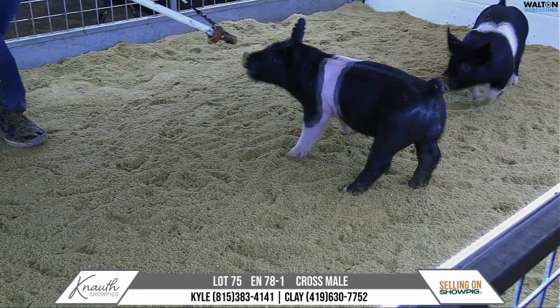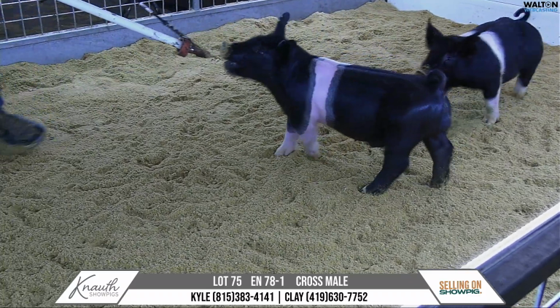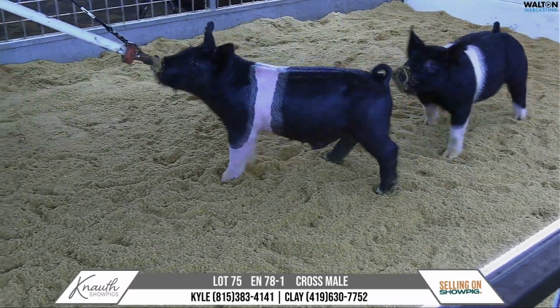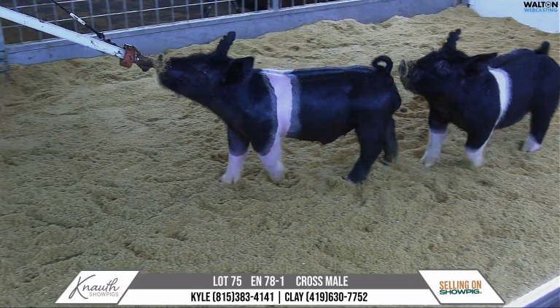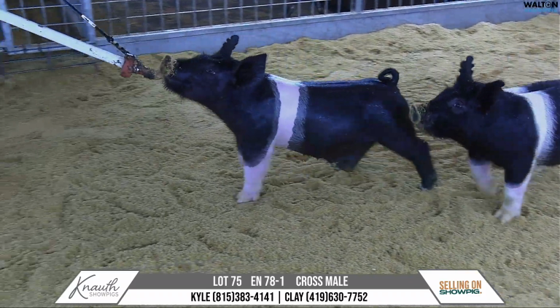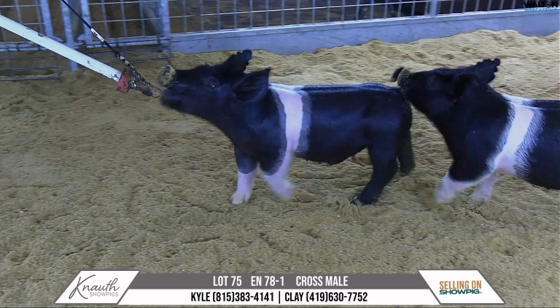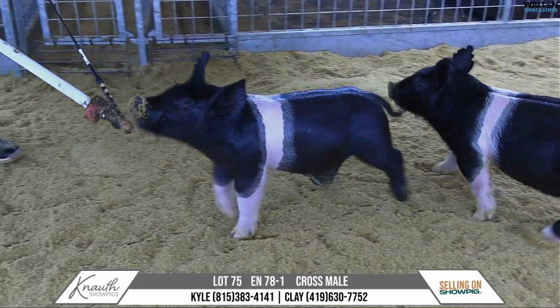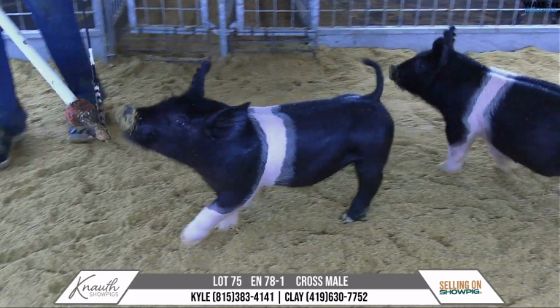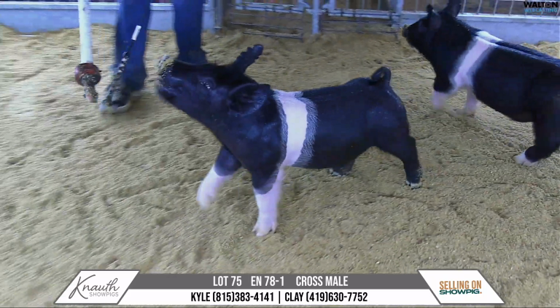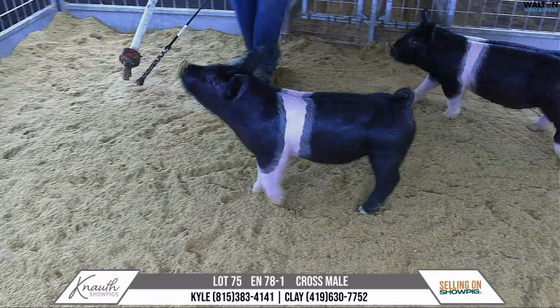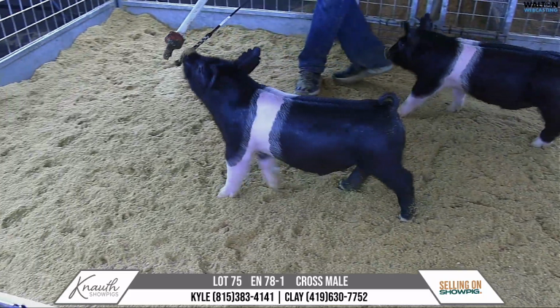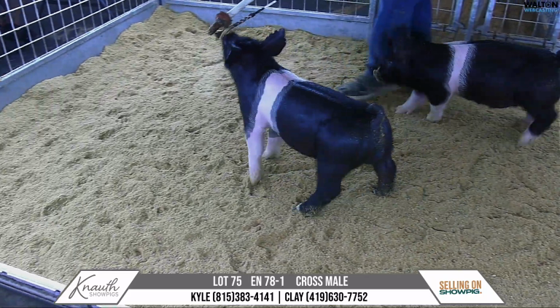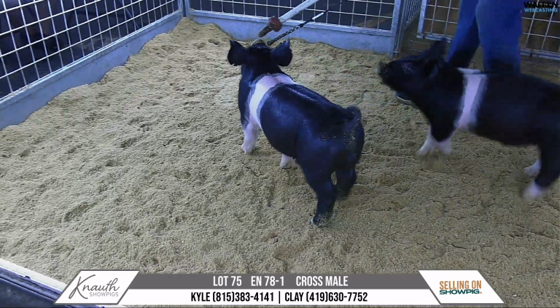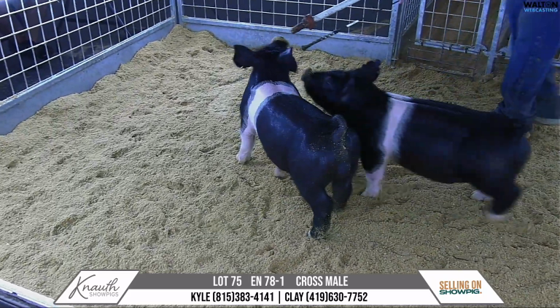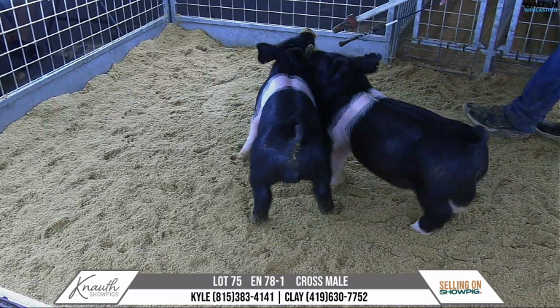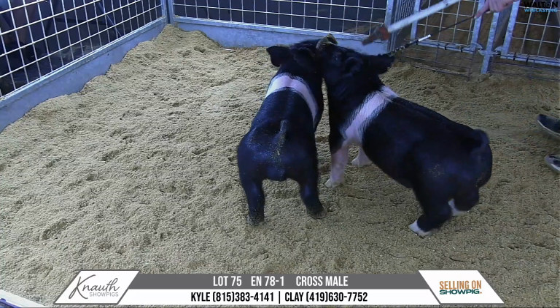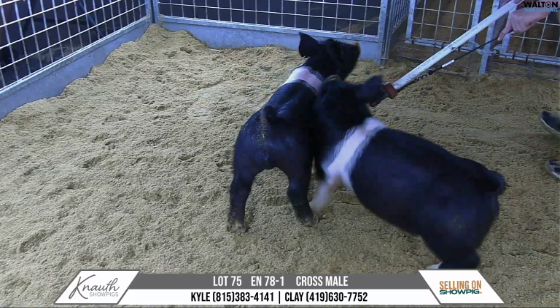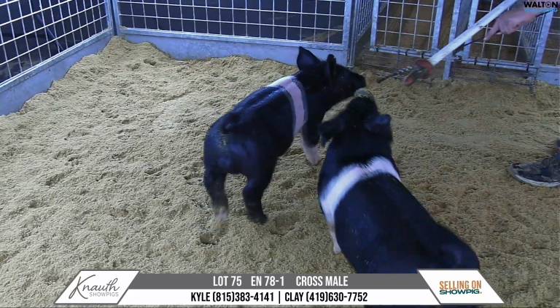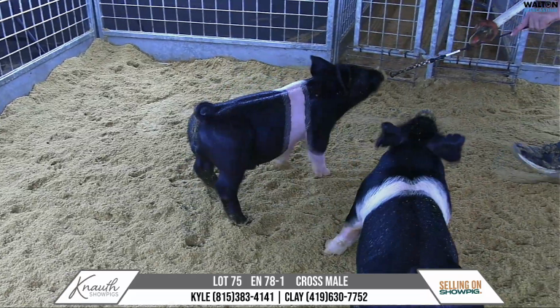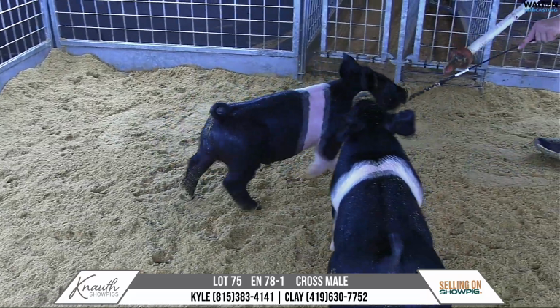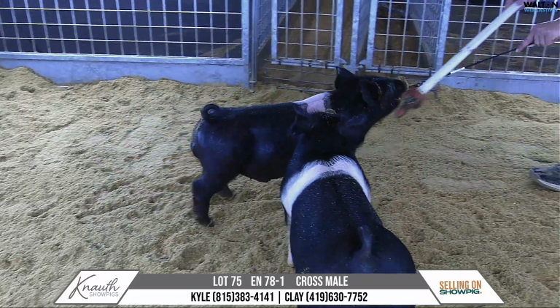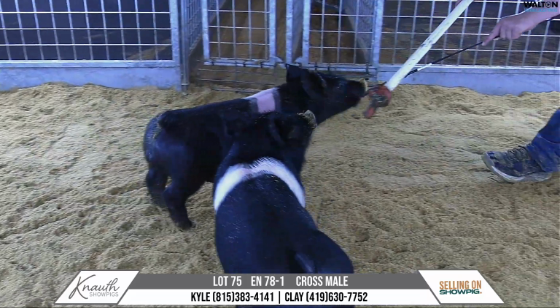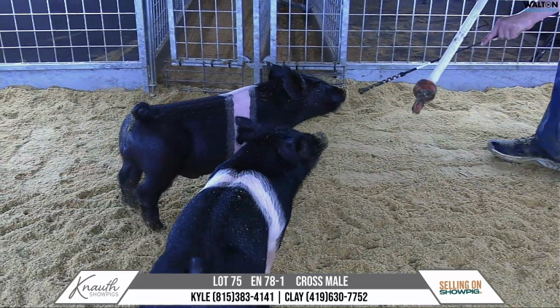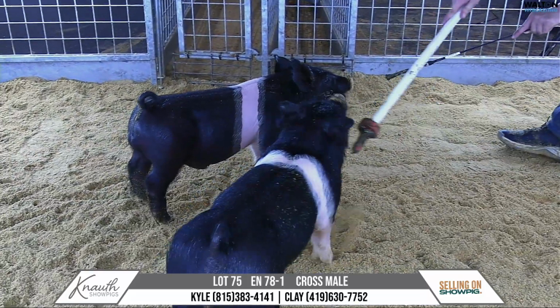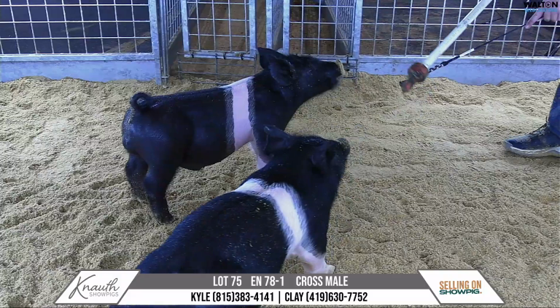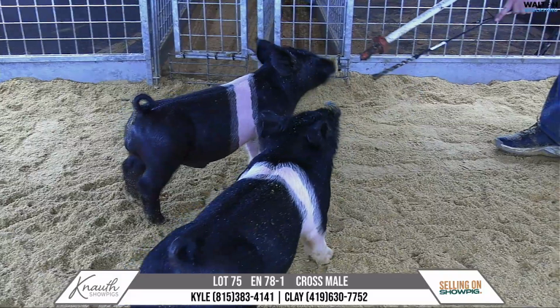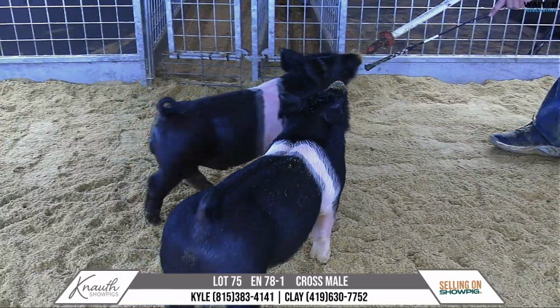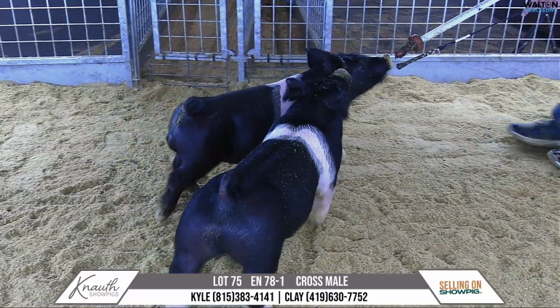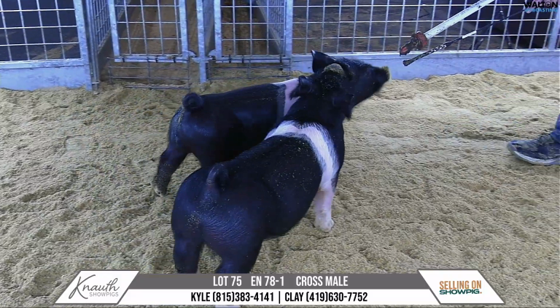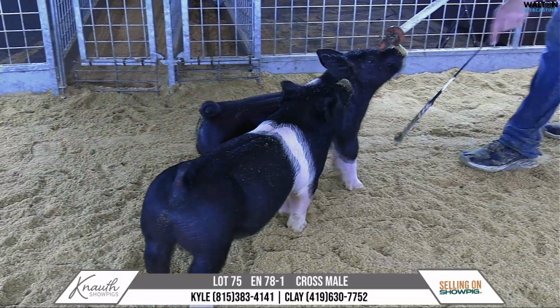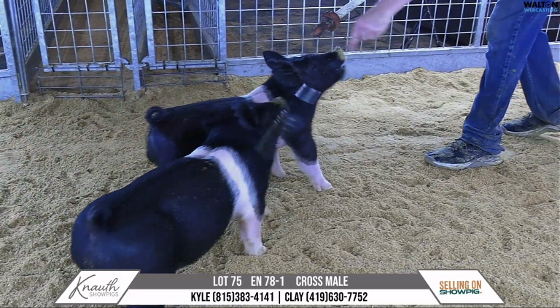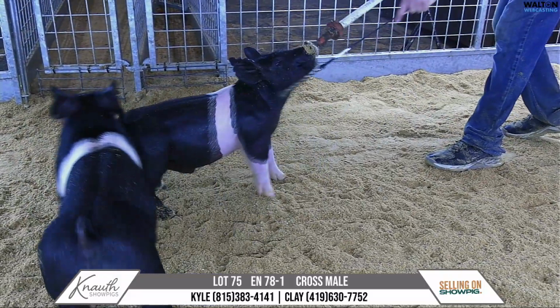Crossbred male, 78-1, lot 75, sired by Lead the Way. Yeah, another one sired by Lead the Way. This one is the youngest pig we'll sell on this sale — 78 litter — so still very immature, but we felt he needed to be on the online deal.